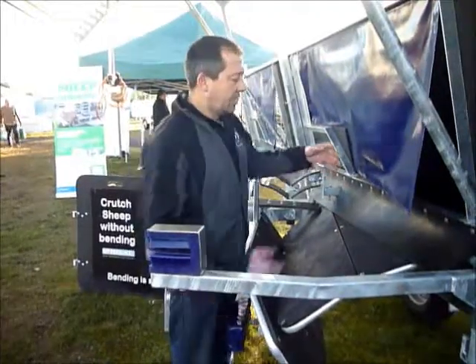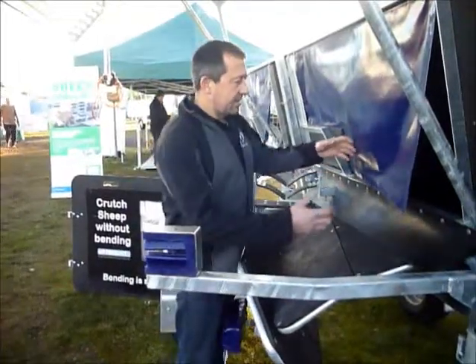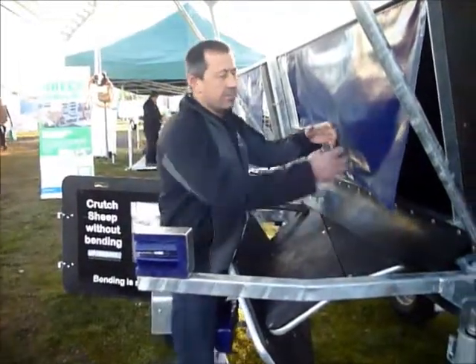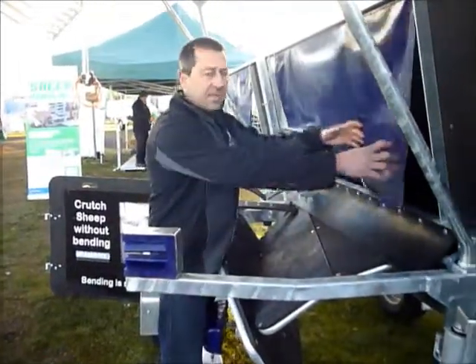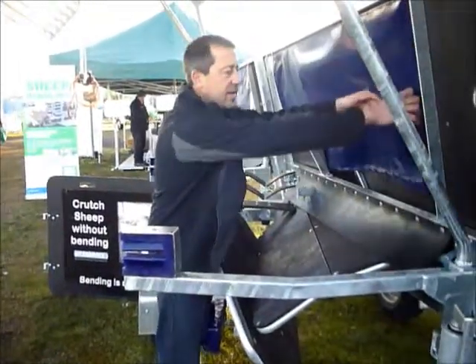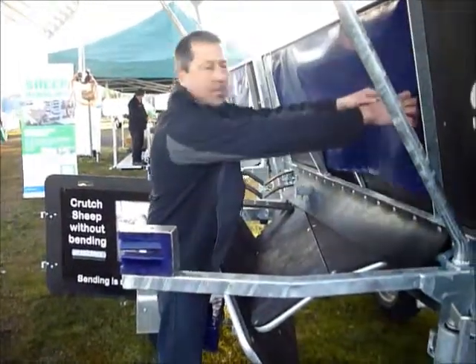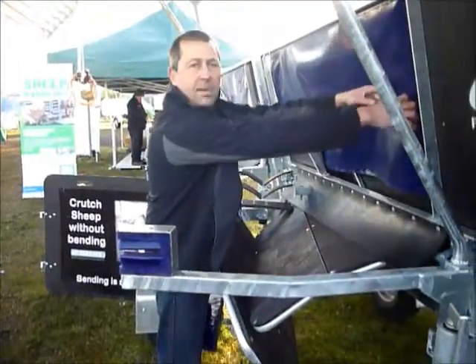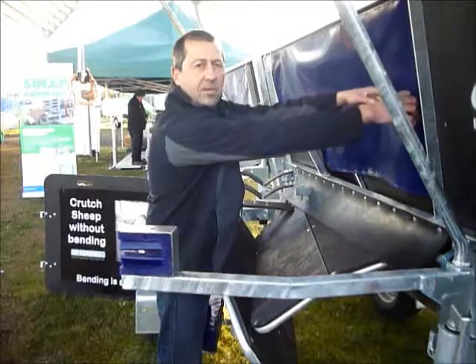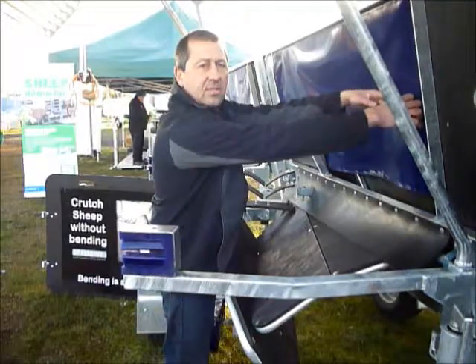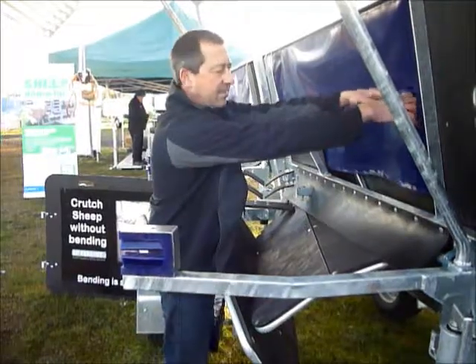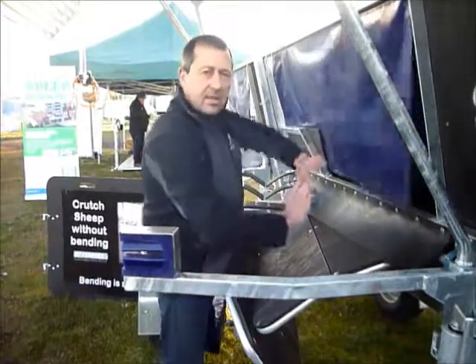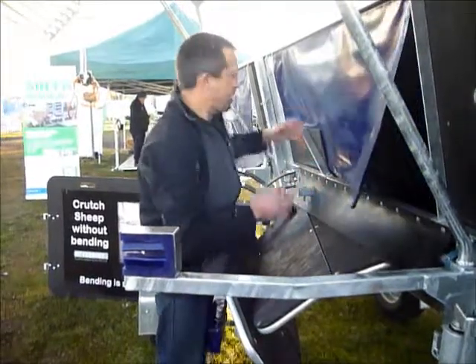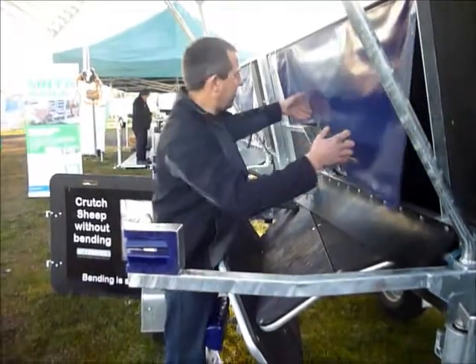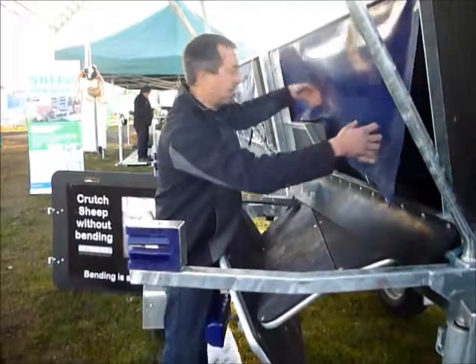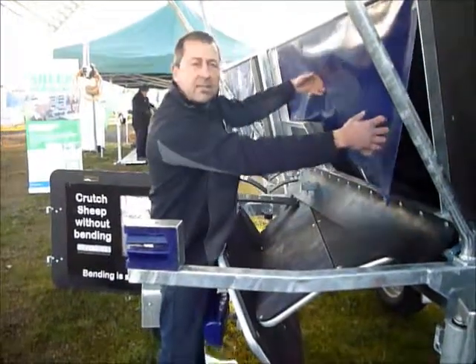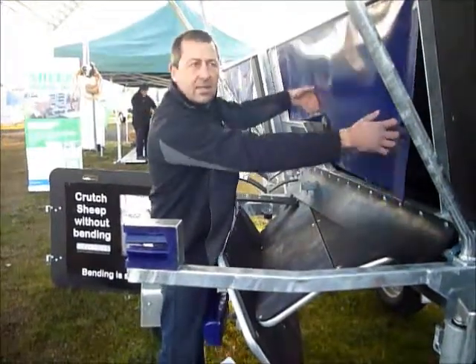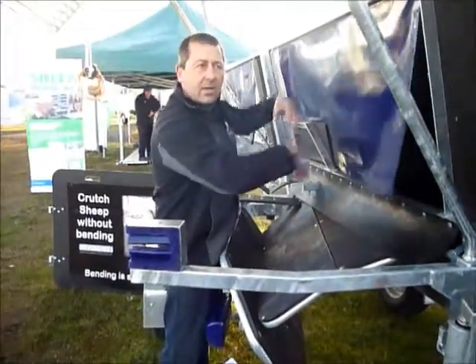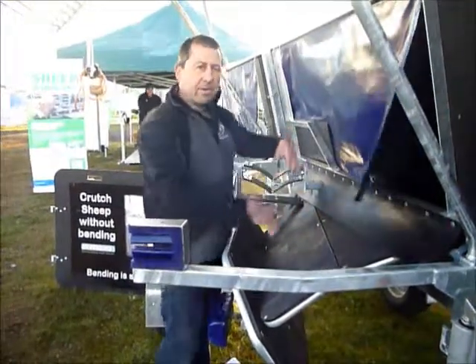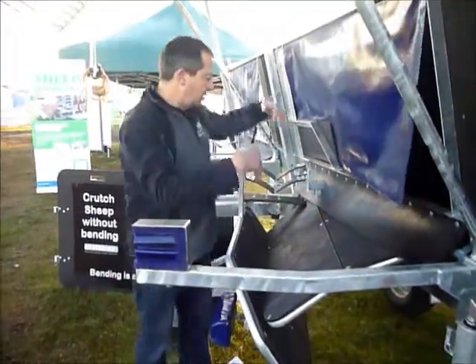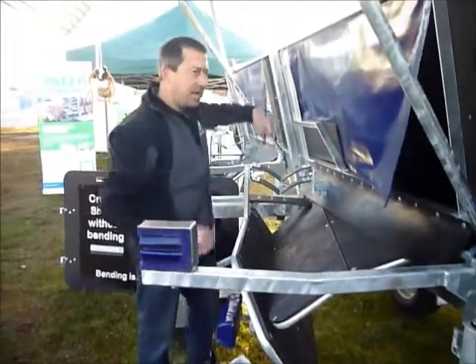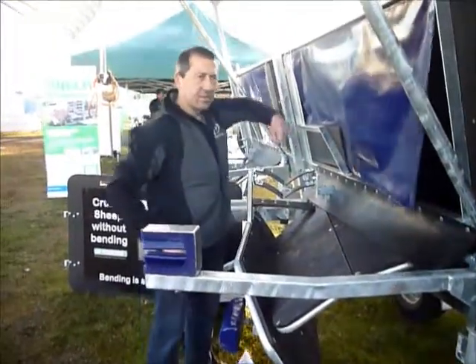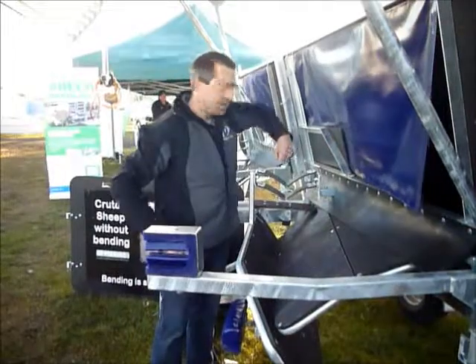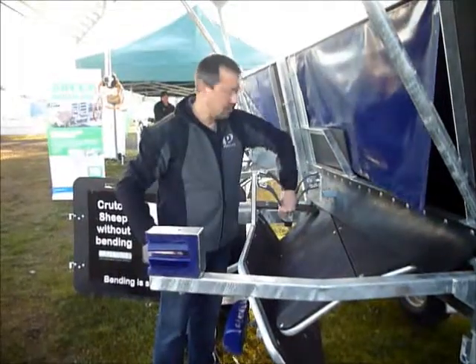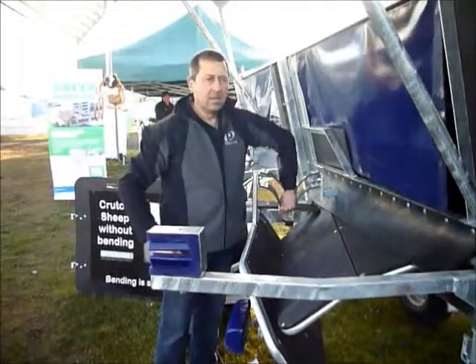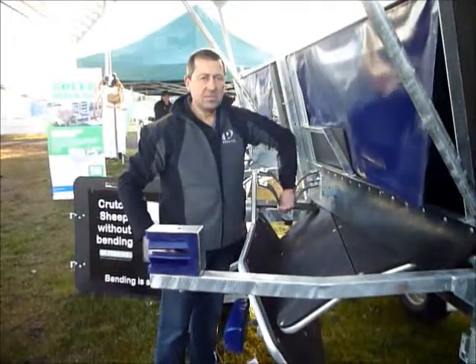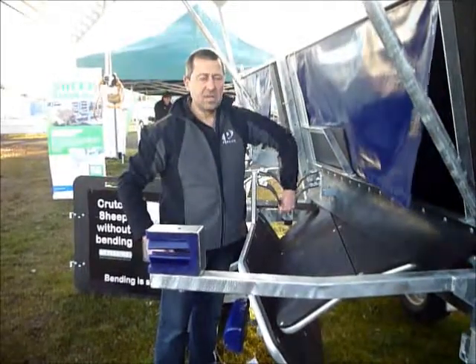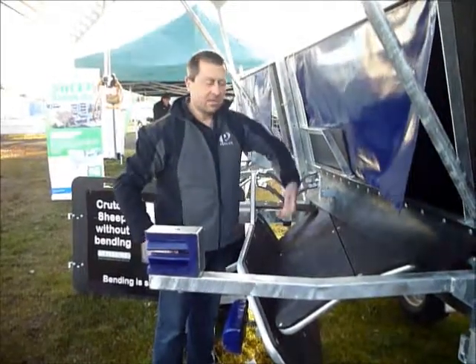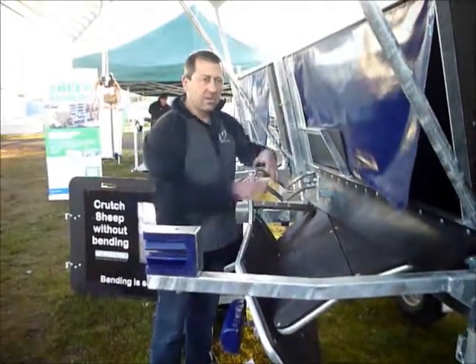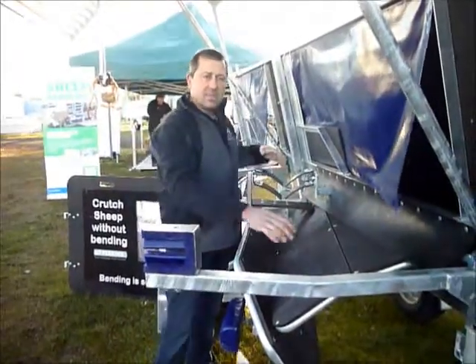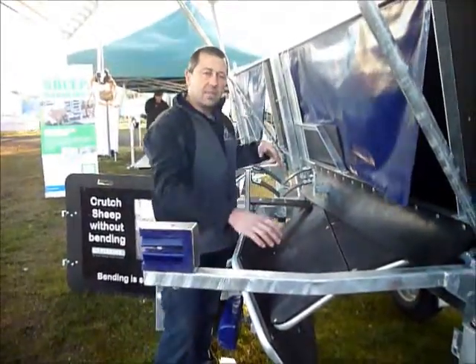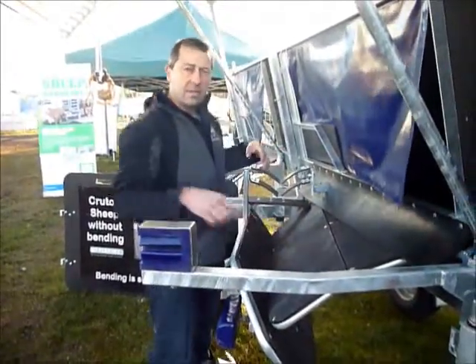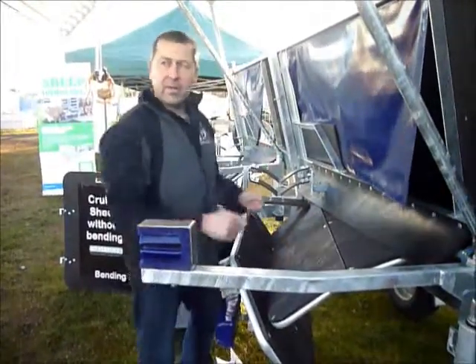Basically you rip the sheep out of here — pull it out by putting your hands on the bum and clicking it. Some people can twist the head and muzzle it and turn it around. You drop it here, it's upside down, which near controls the sheep there, and you've got full access to the belly around the crutch.